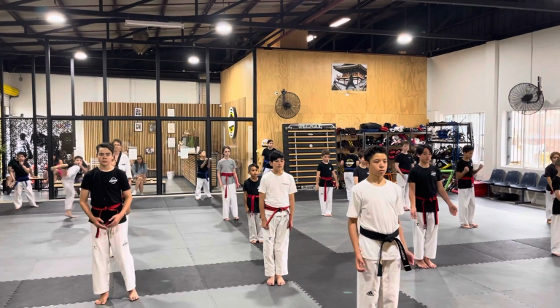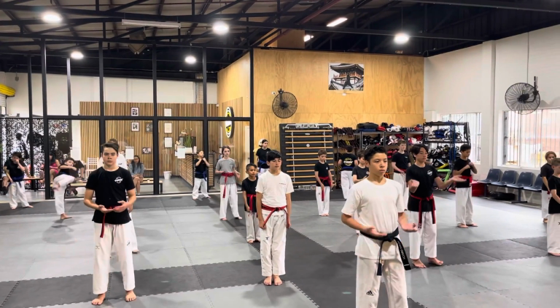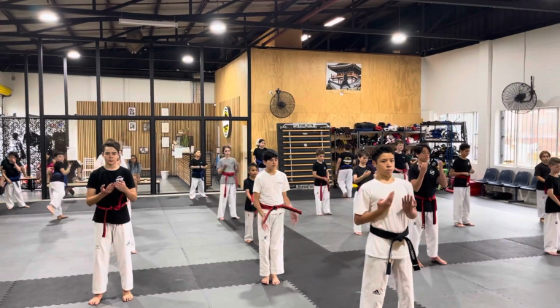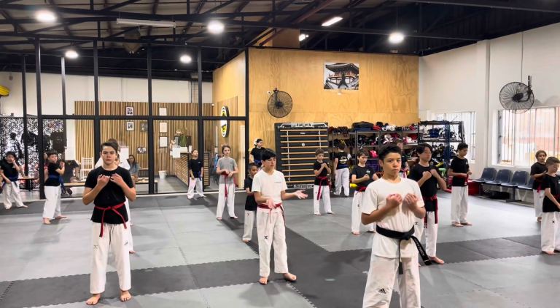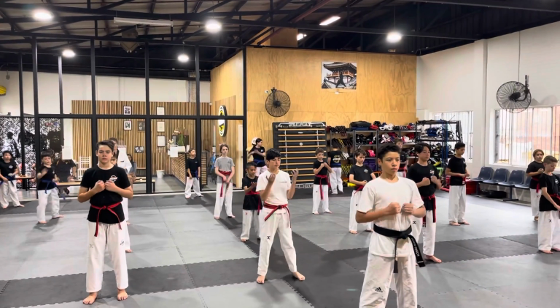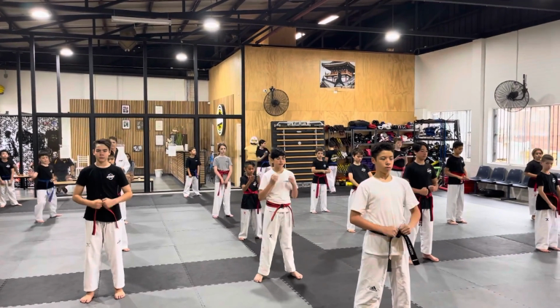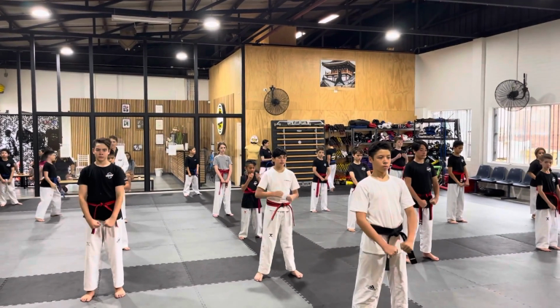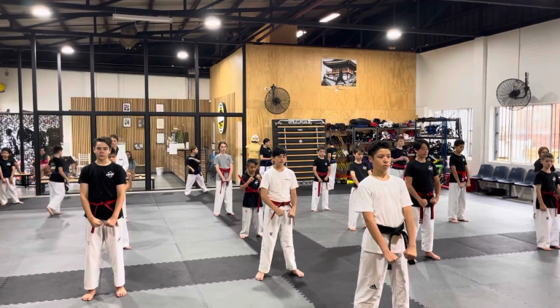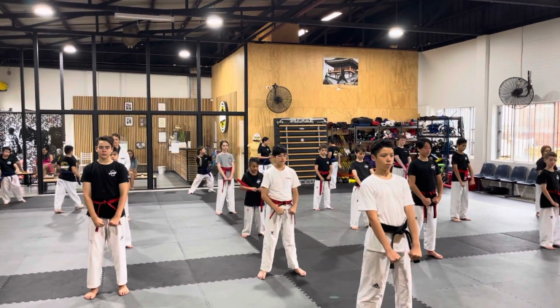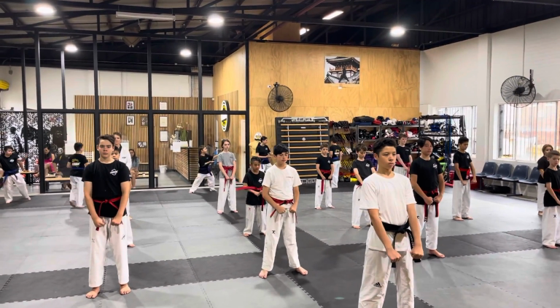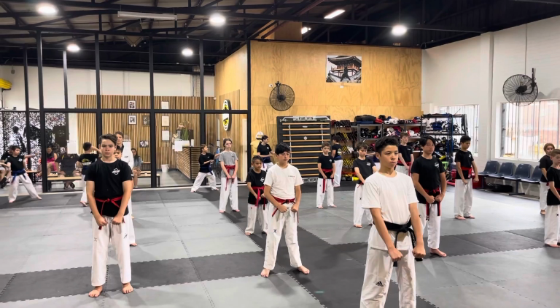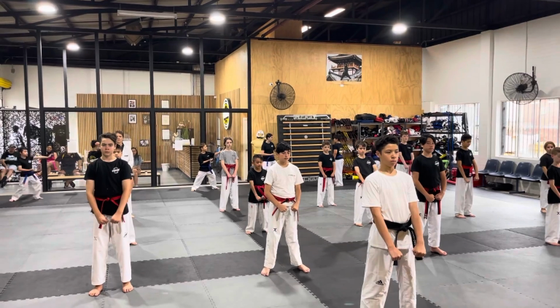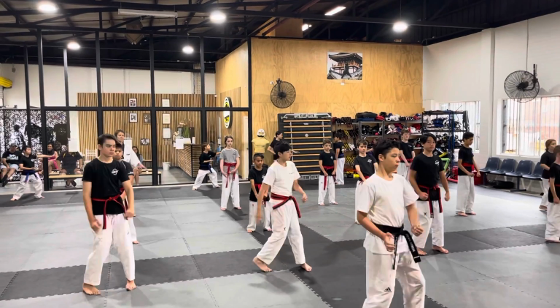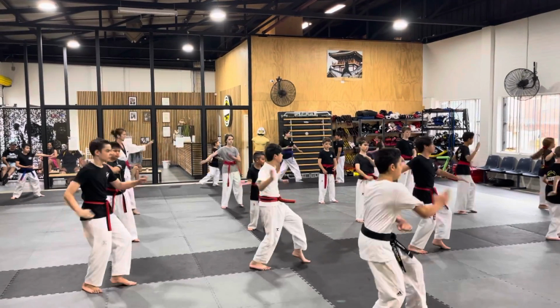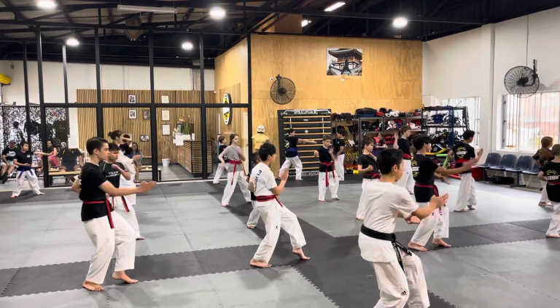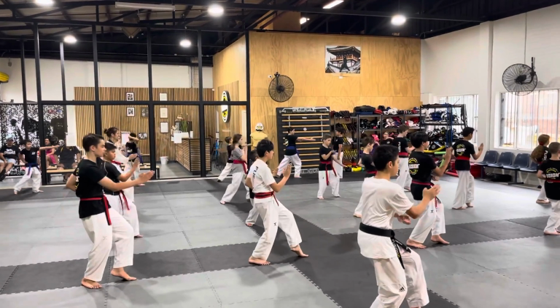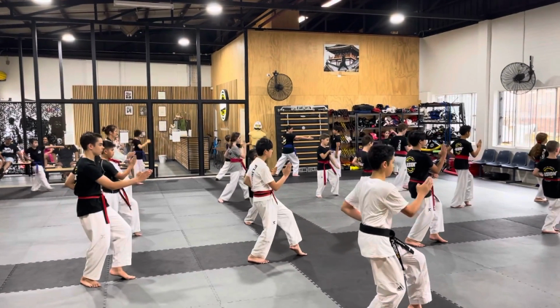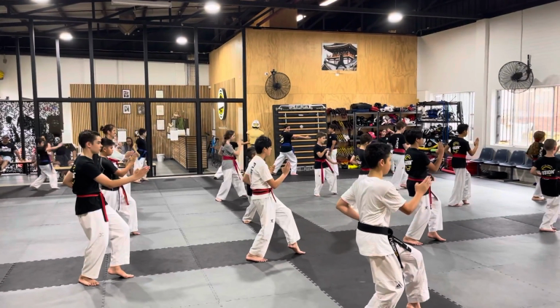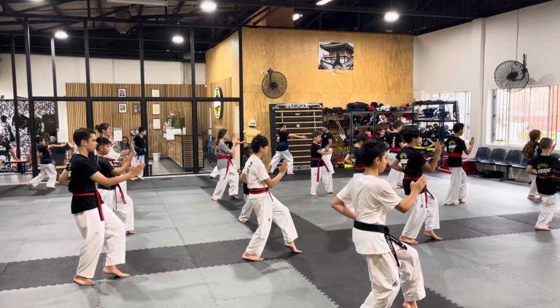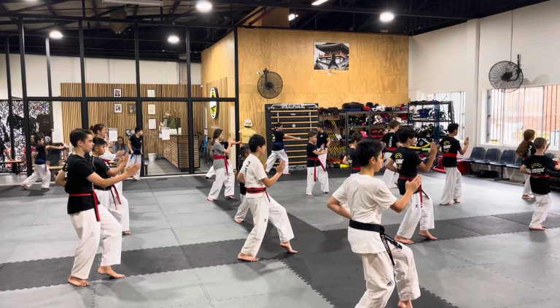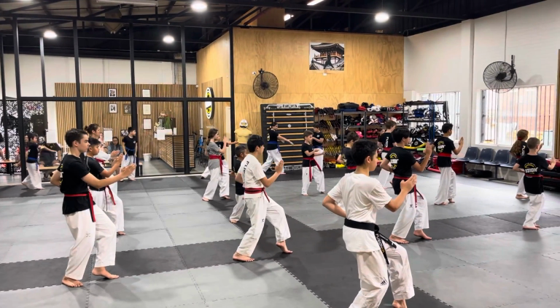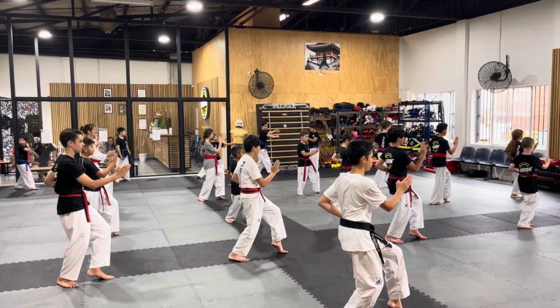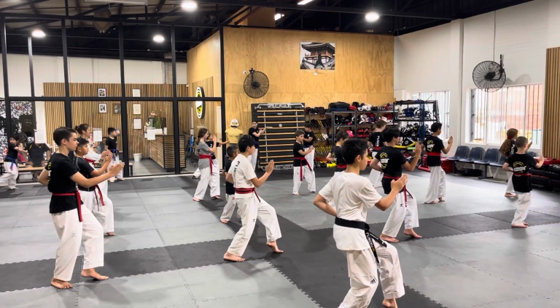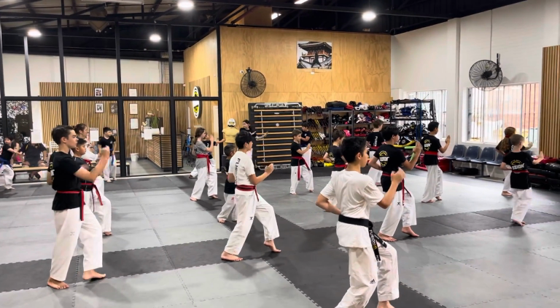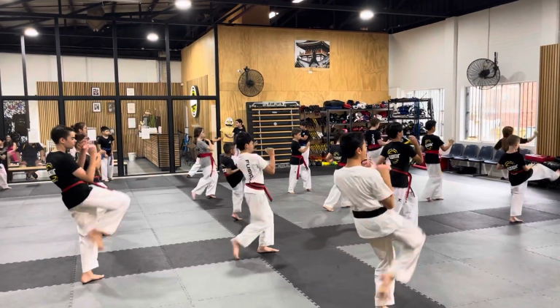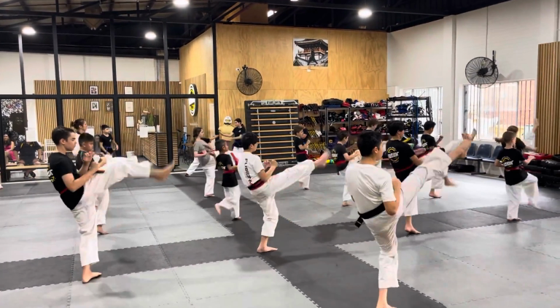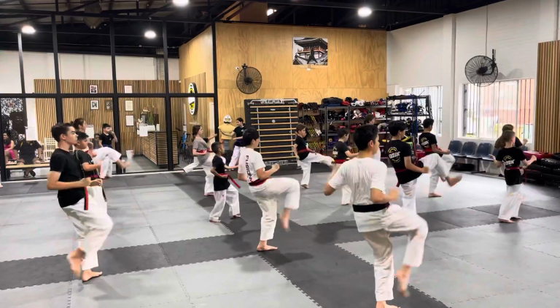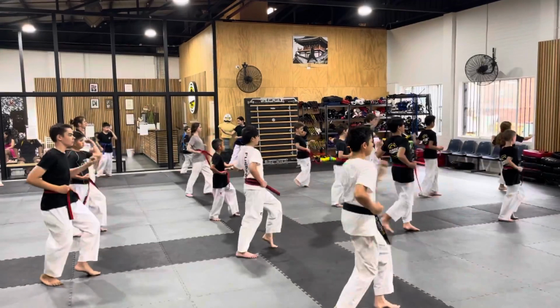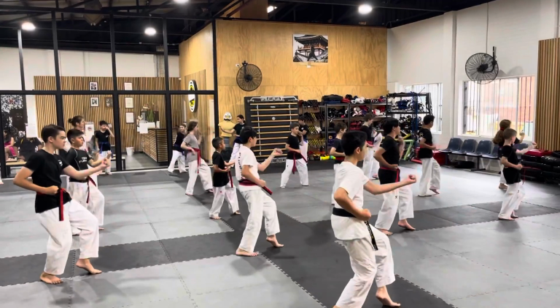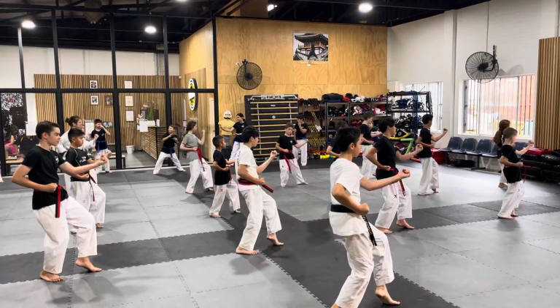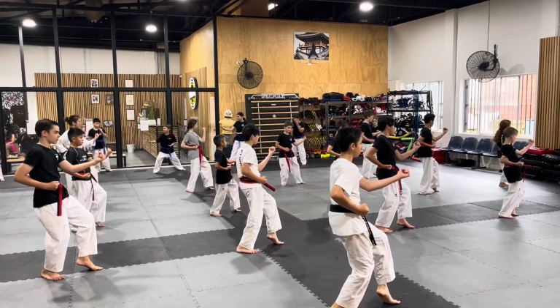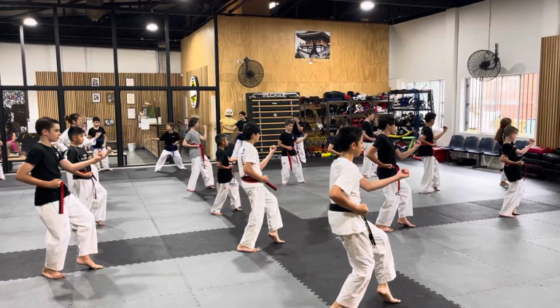Breathe in, breathe out. And one, back stance and a palm block. Two, front kick, left hand body block.